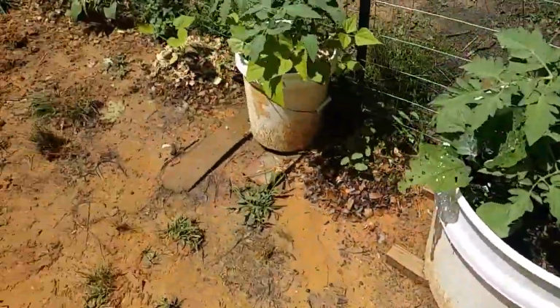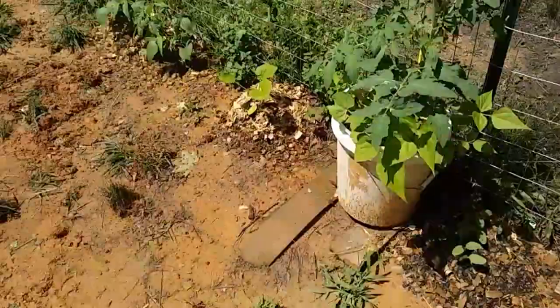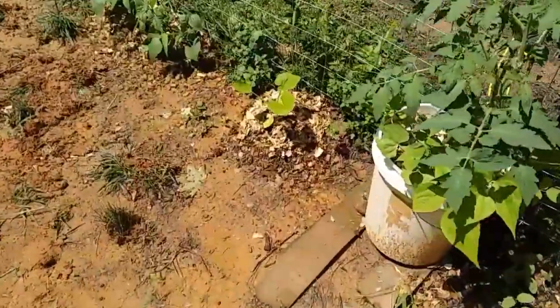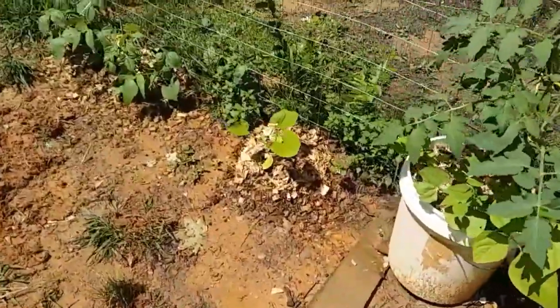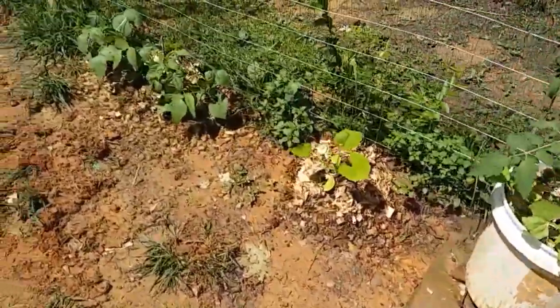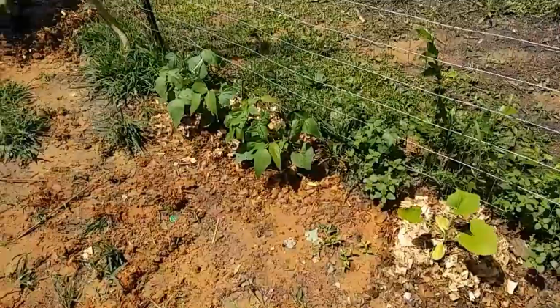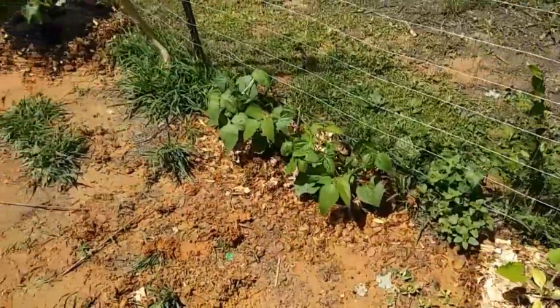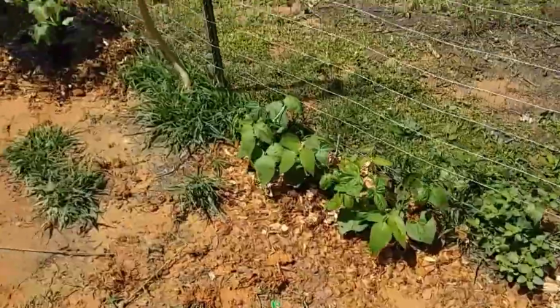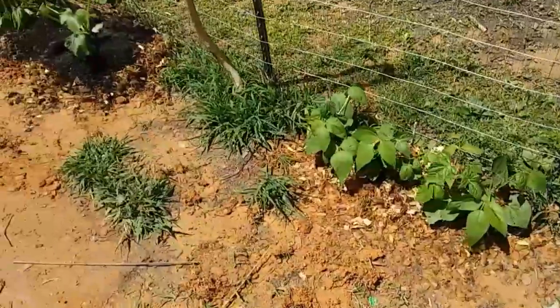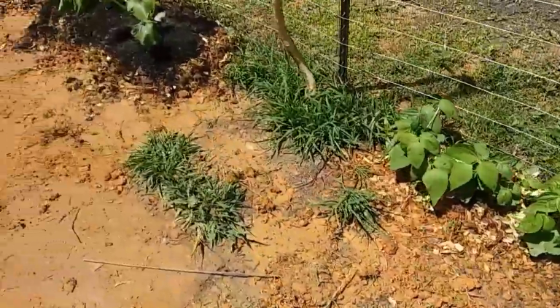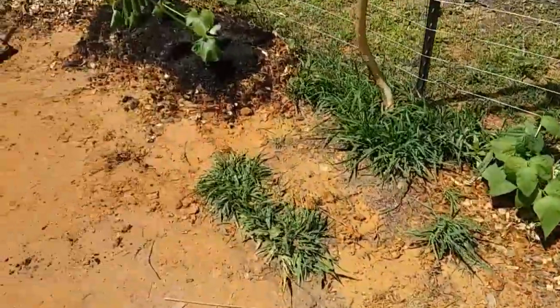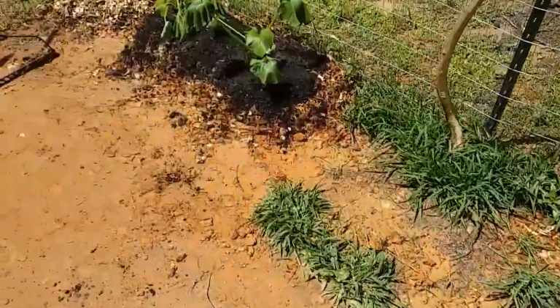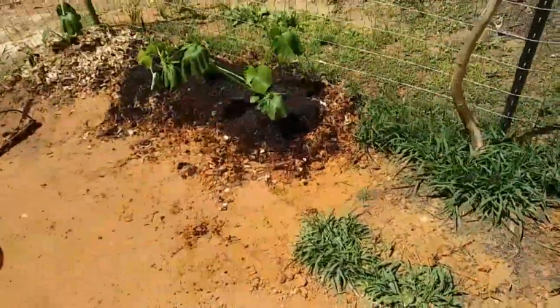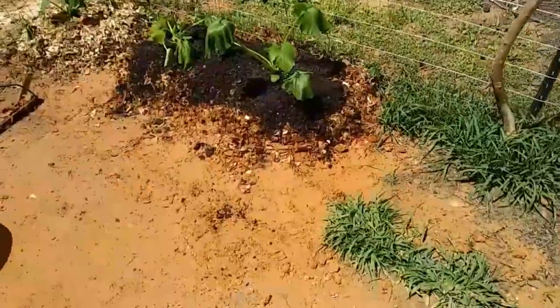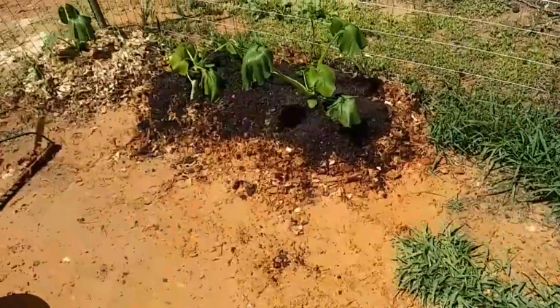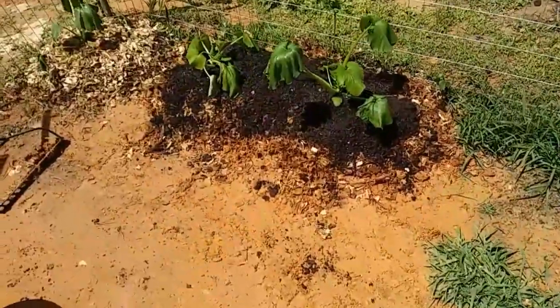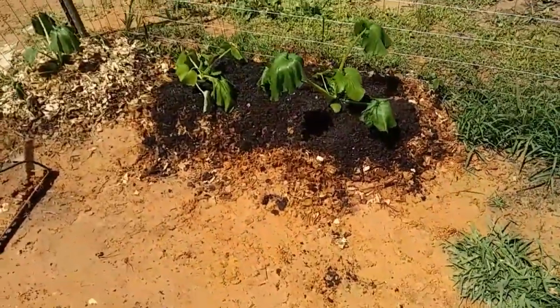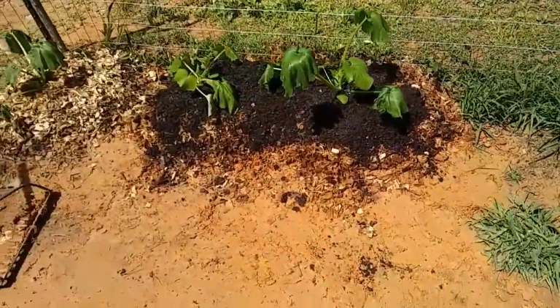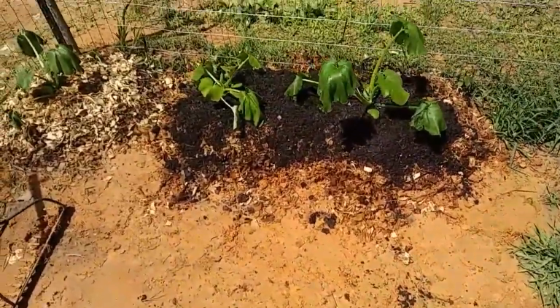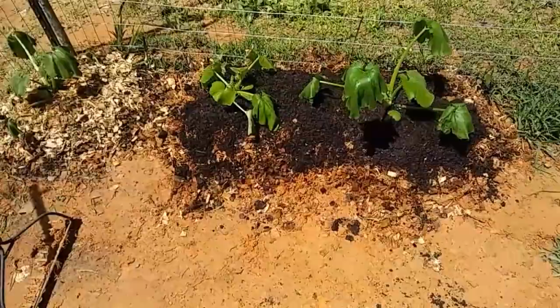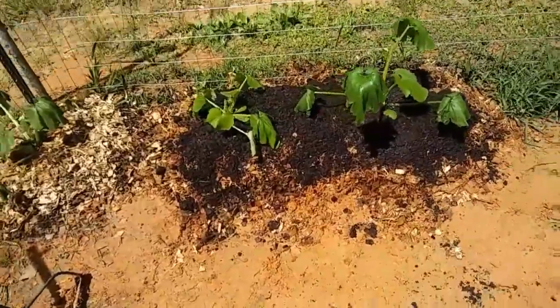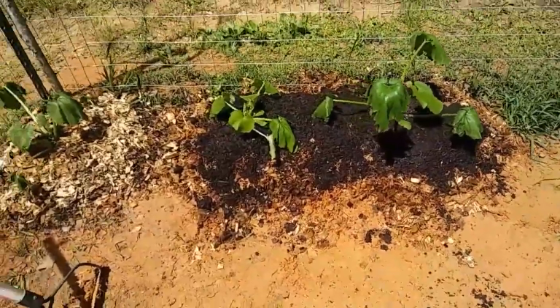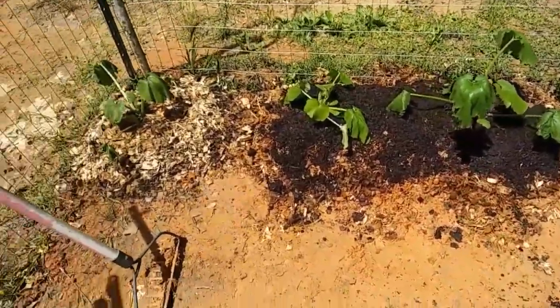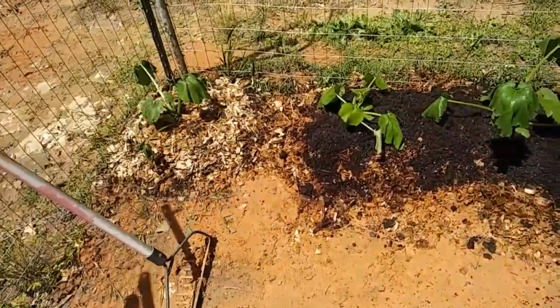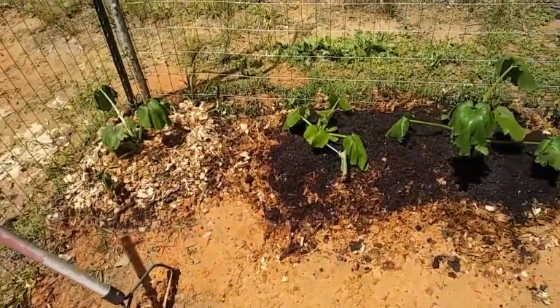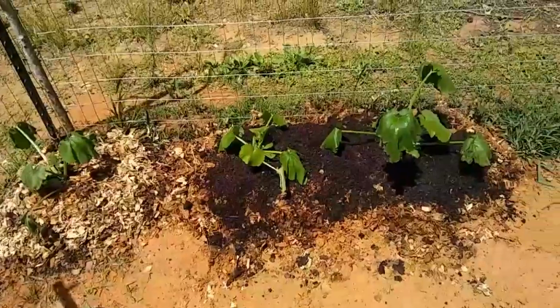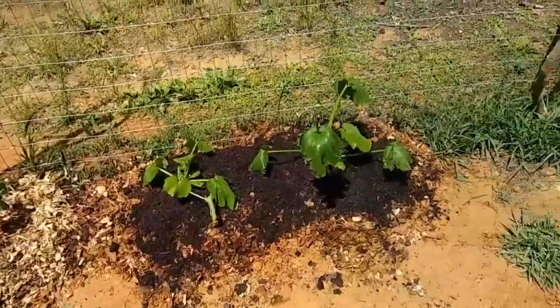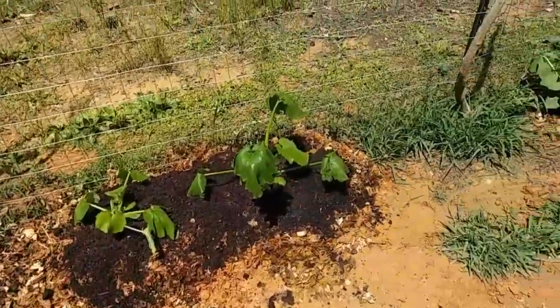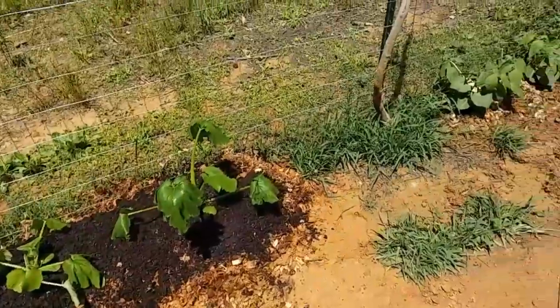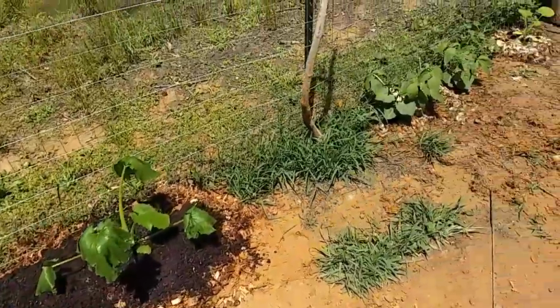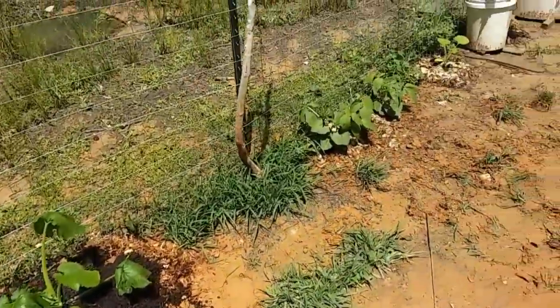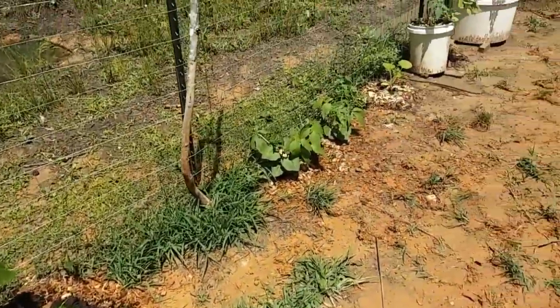I think things are going to grow, but this is just an experiment. If any of this works, I'll know that I can do it again next year. I would really, really love to have a wonderful harvest this year.